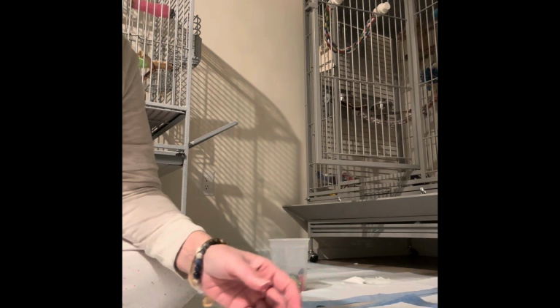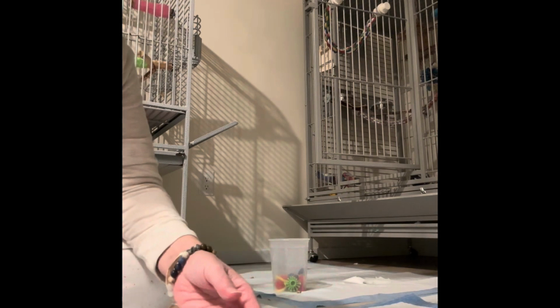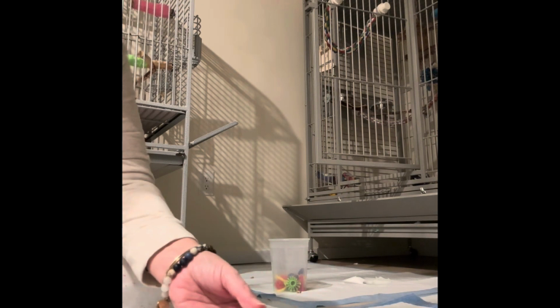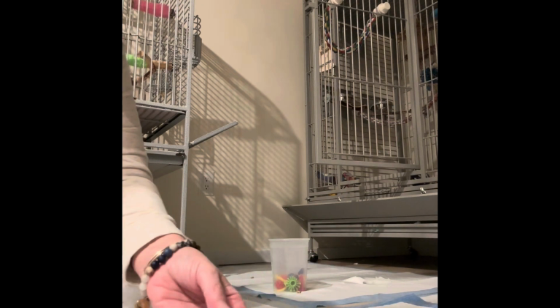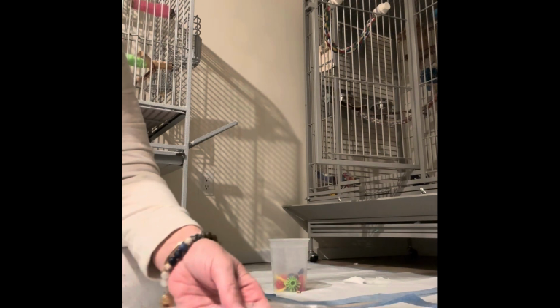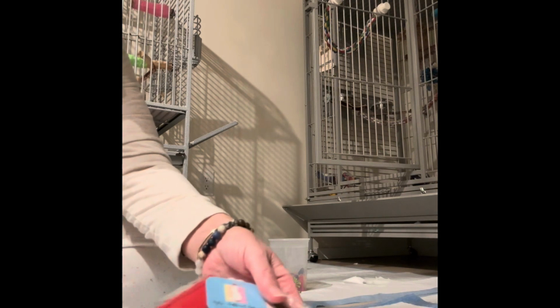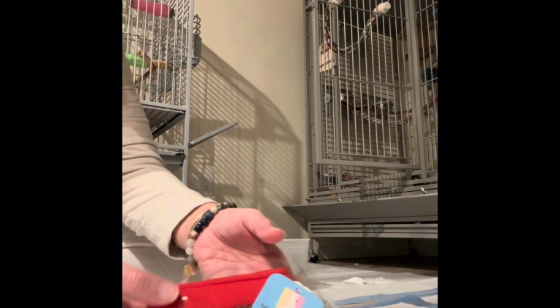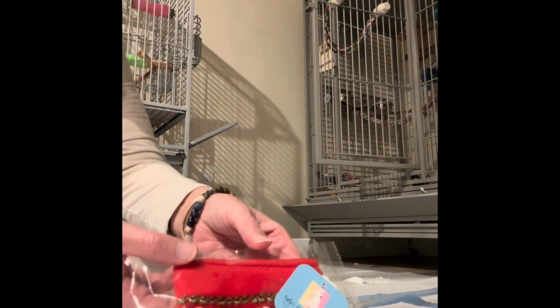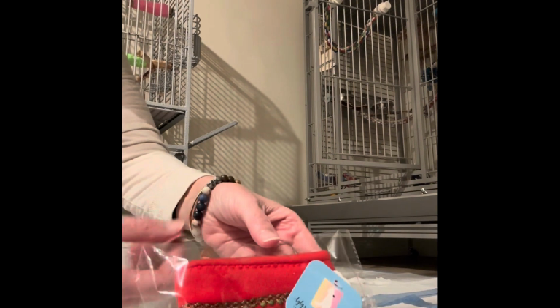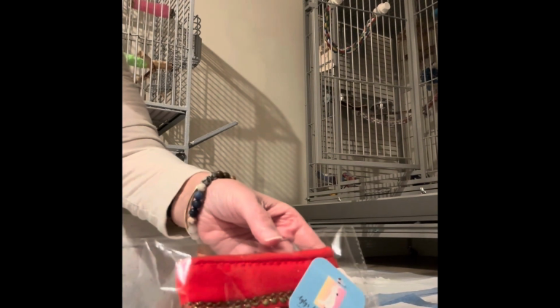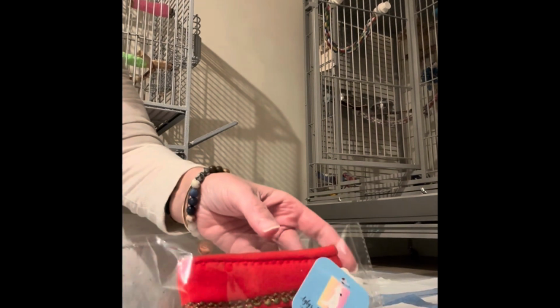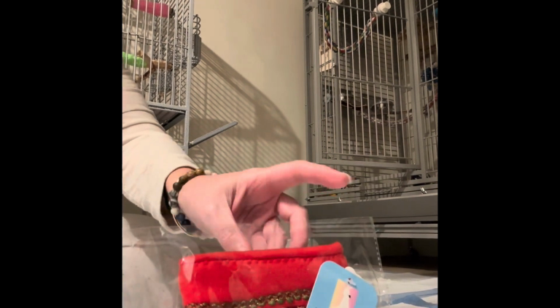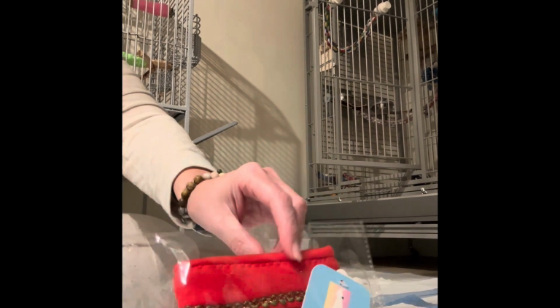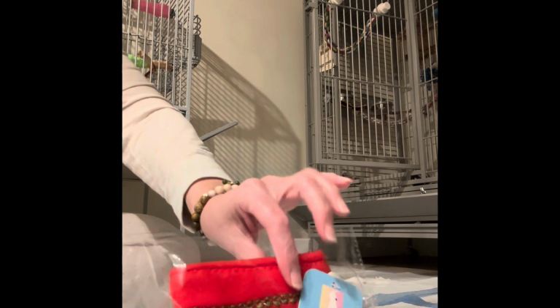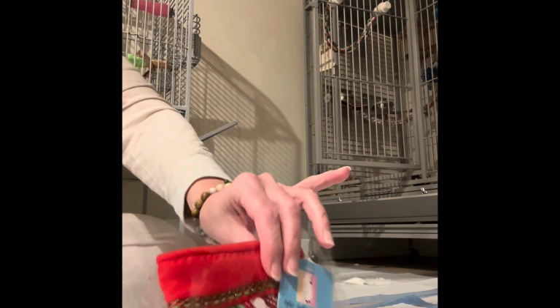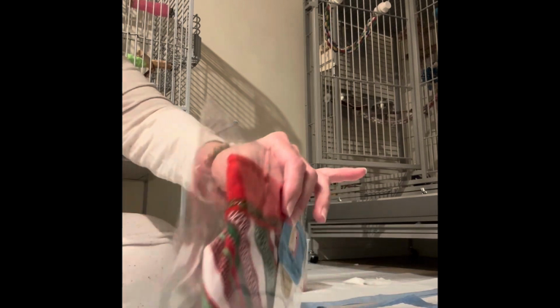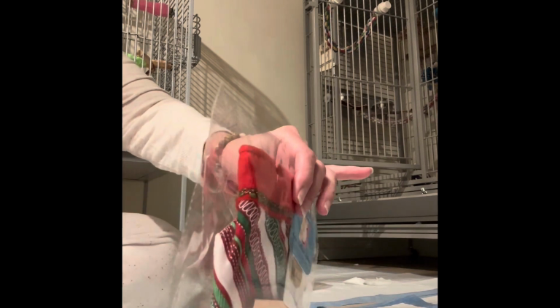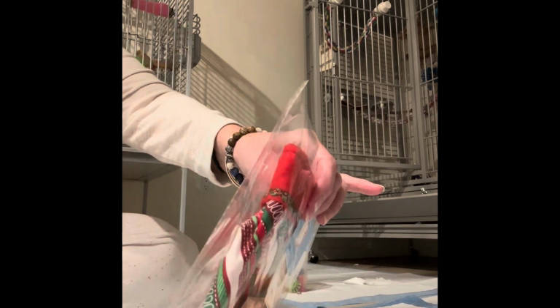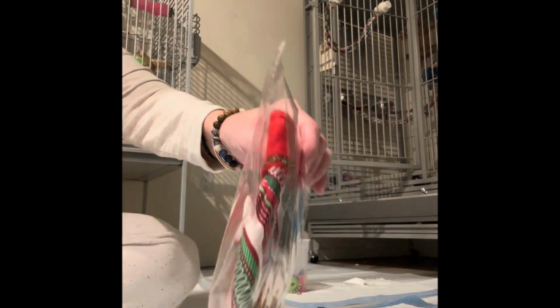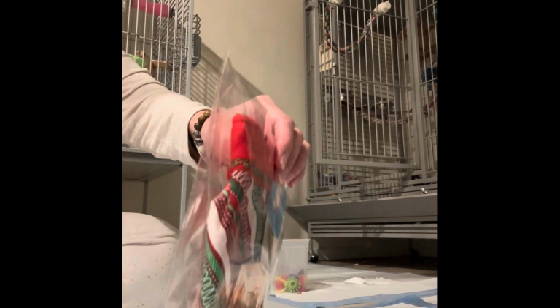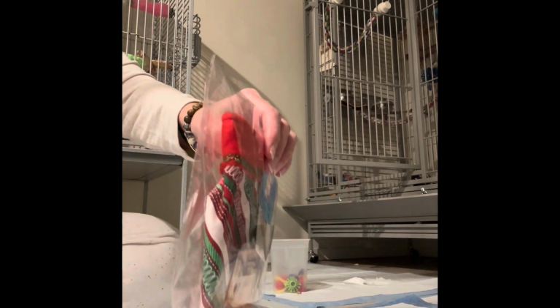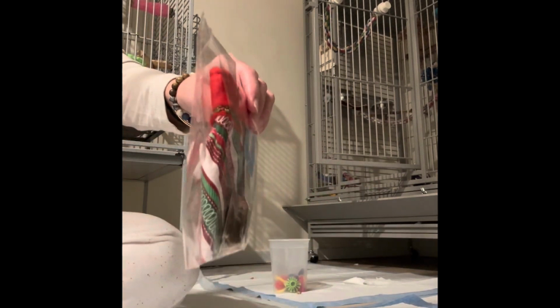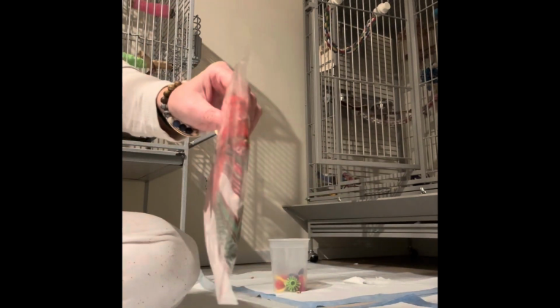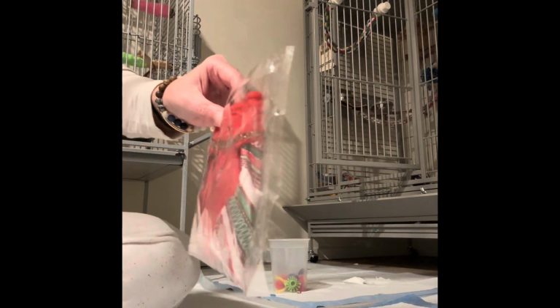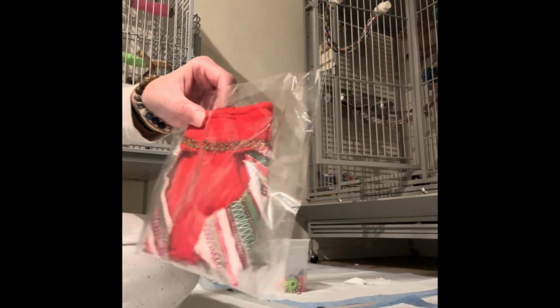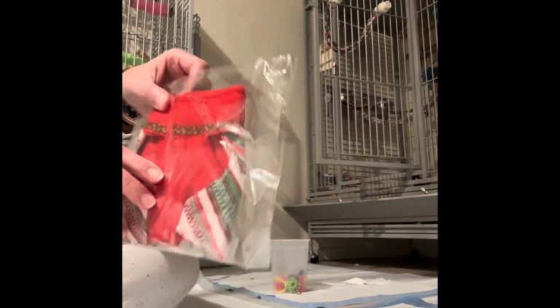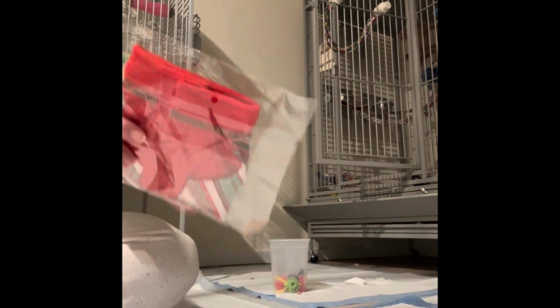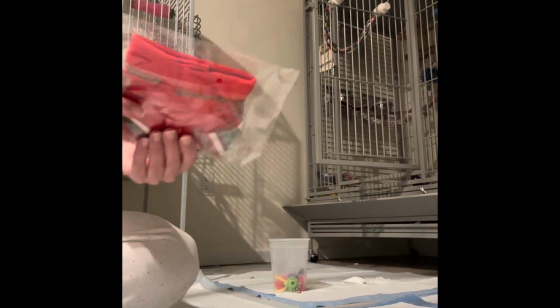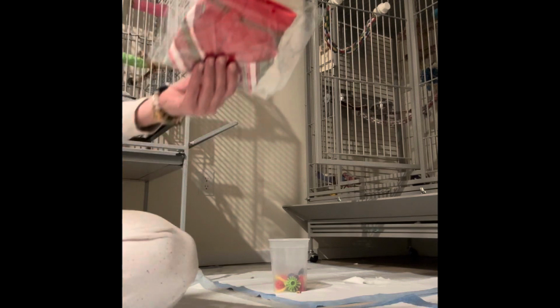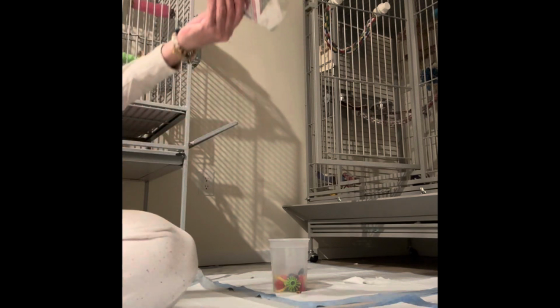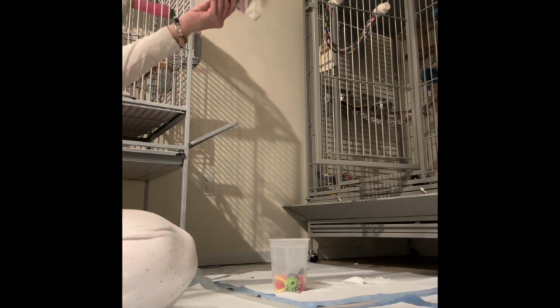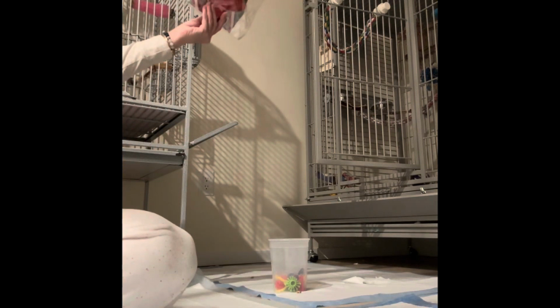Oh, look. It's the Christmas sweater. Chrissy, this is so nice. Come here. Look at your Christmas sweater.